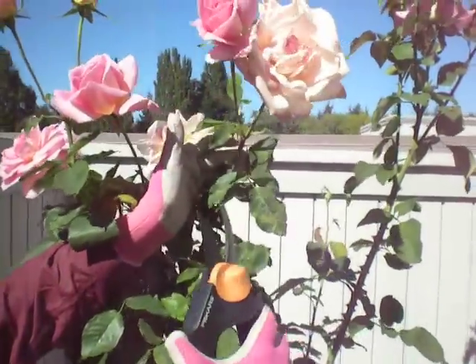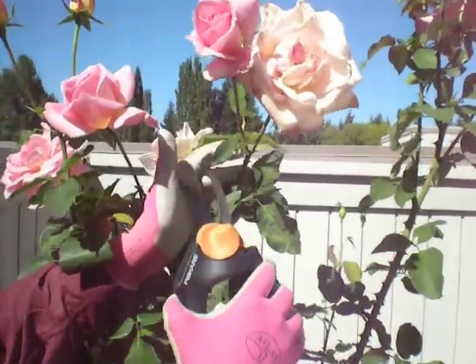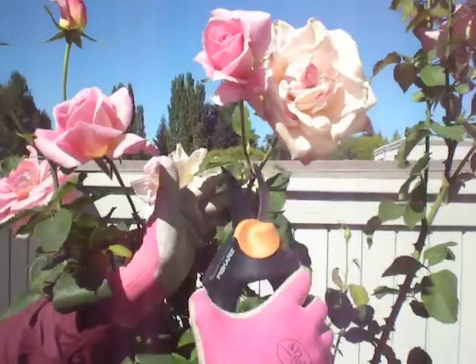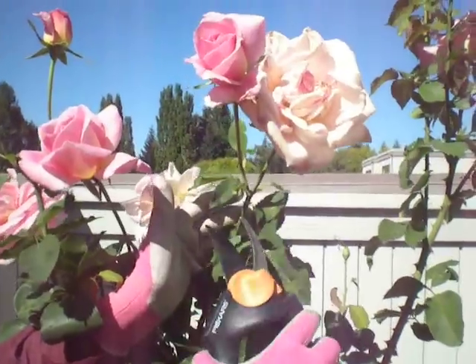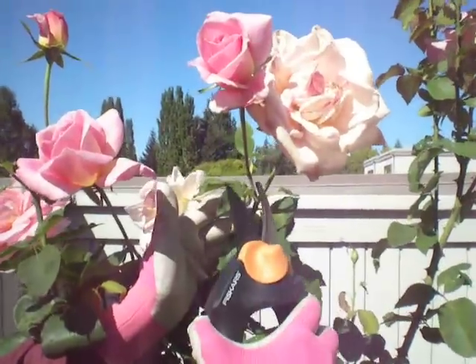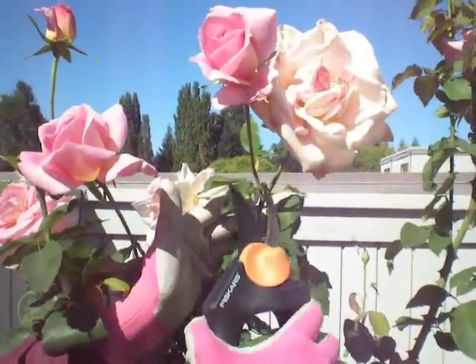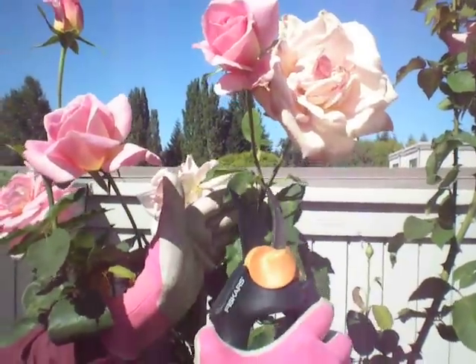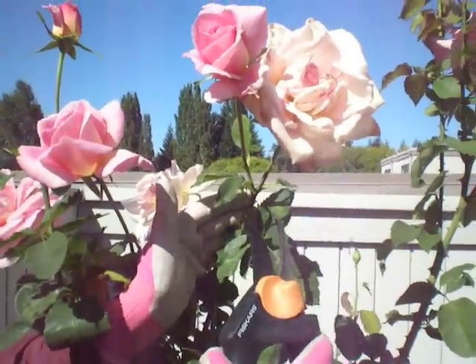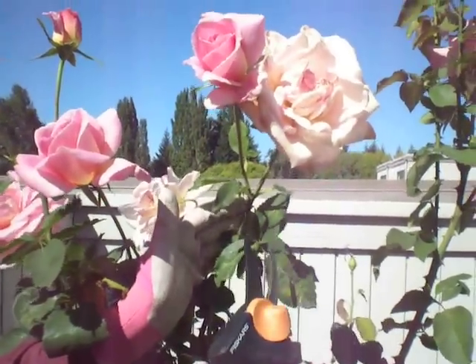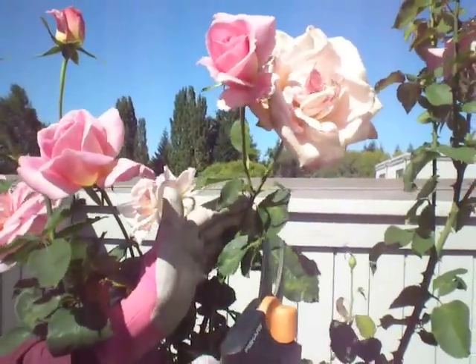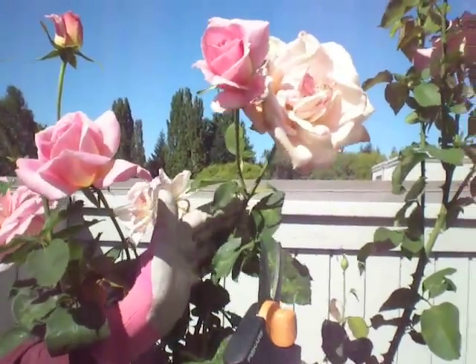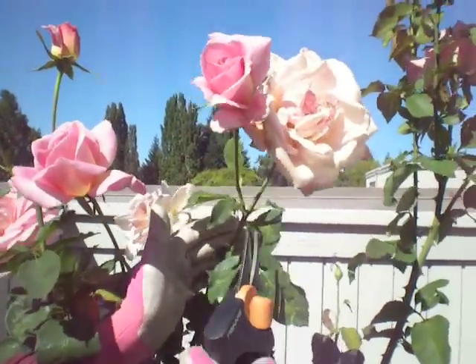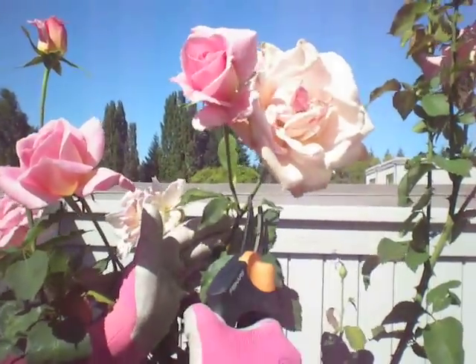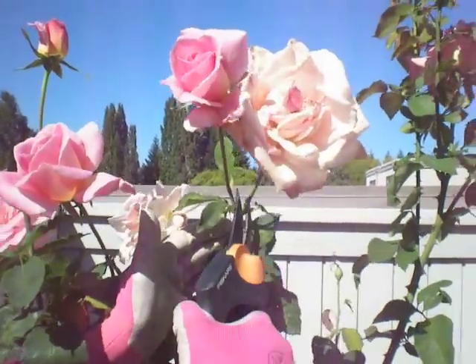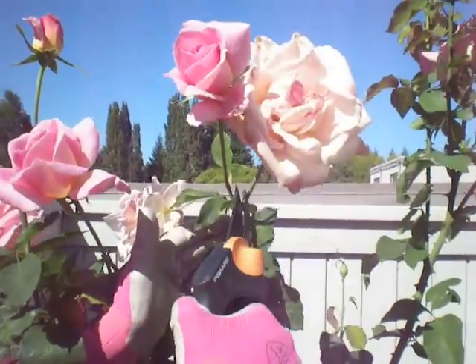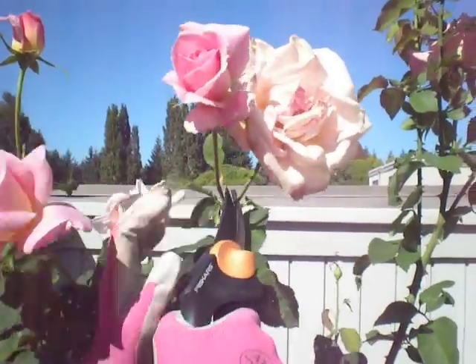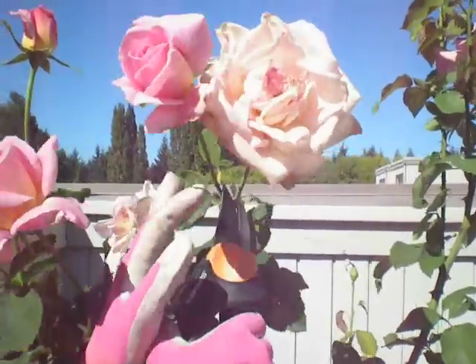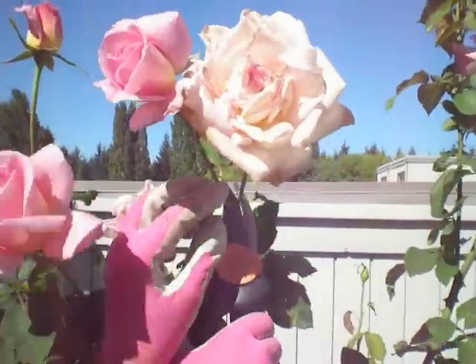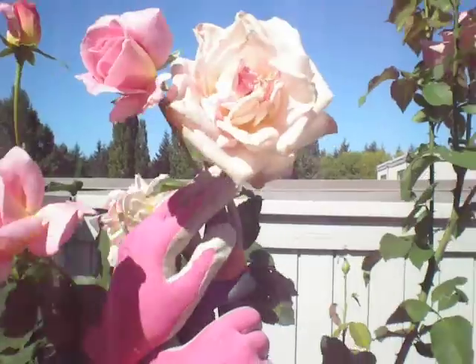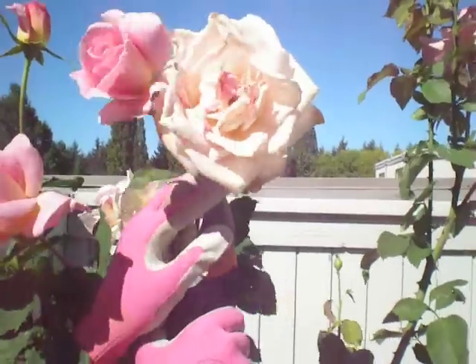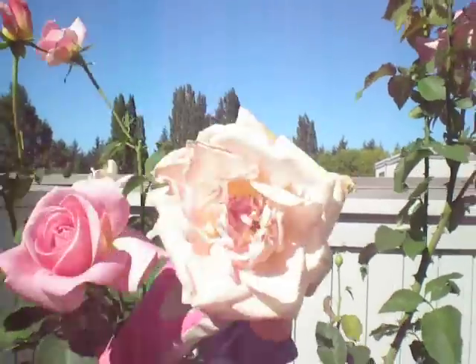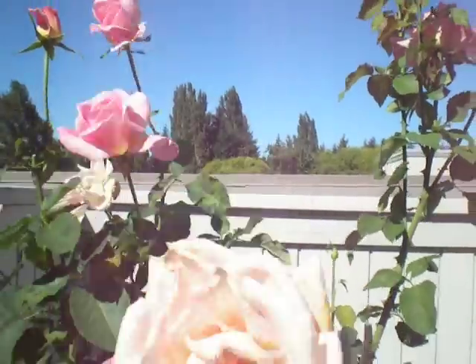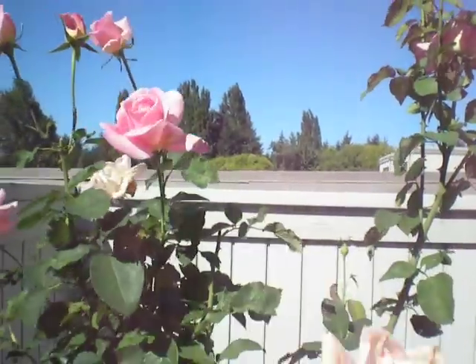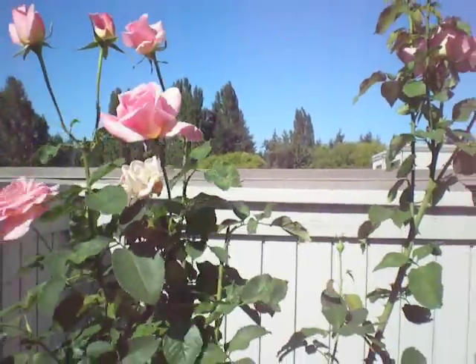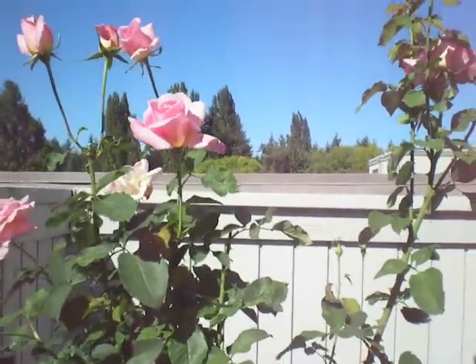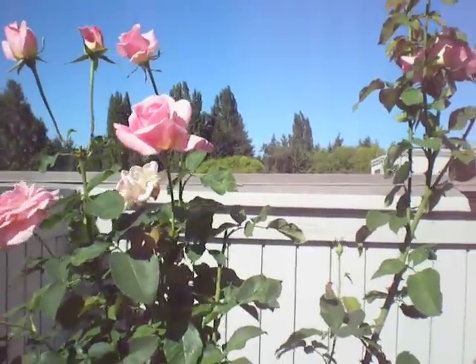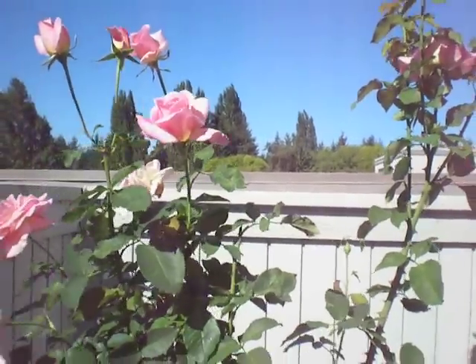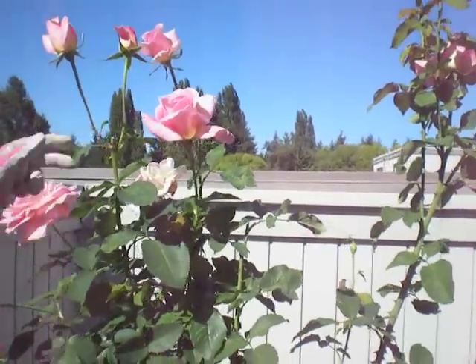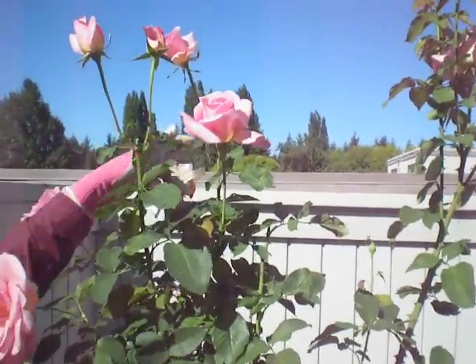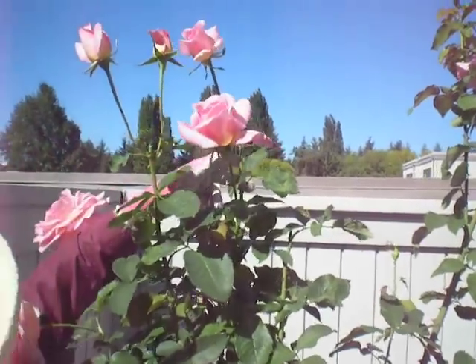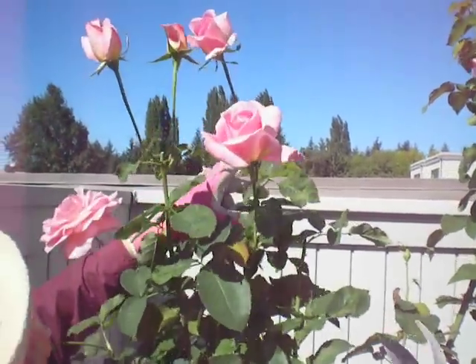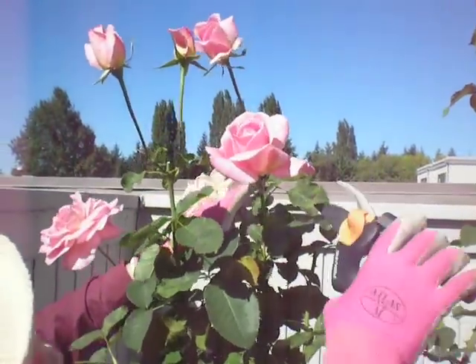Sometimes you'll have two blooms right next to each other — one's dead and the other isn't. And it's okay to just cut off the dead one and leave the other one behind. You don't have to wait for both of them to die to do it.